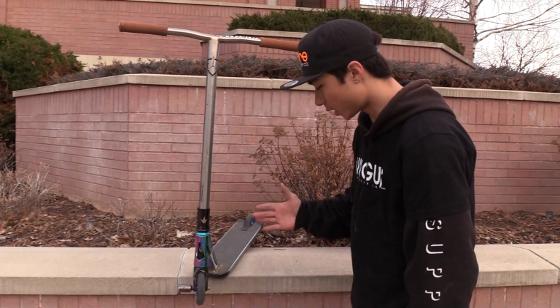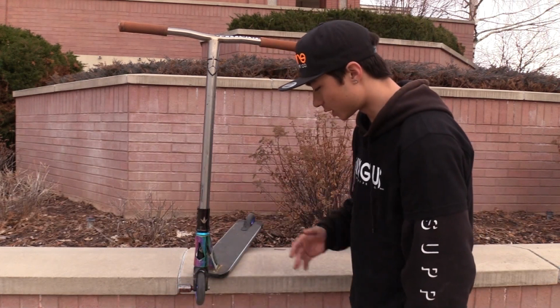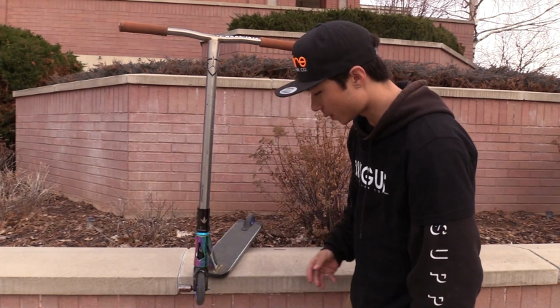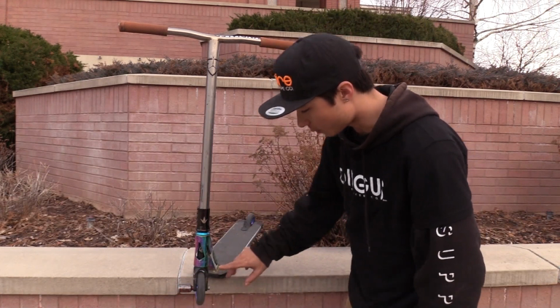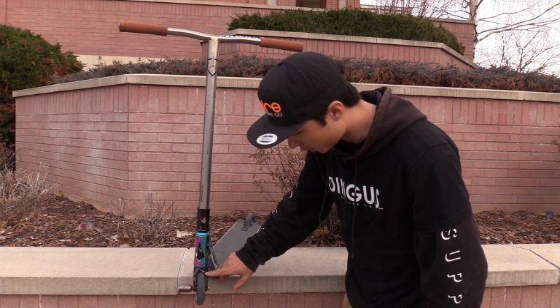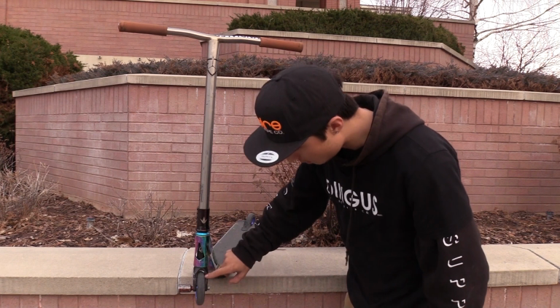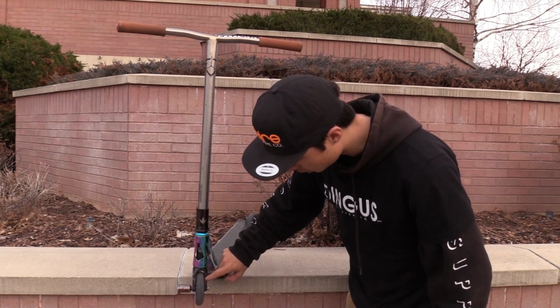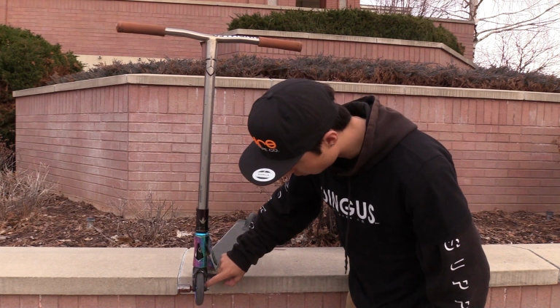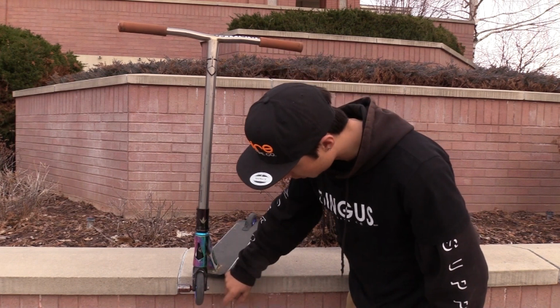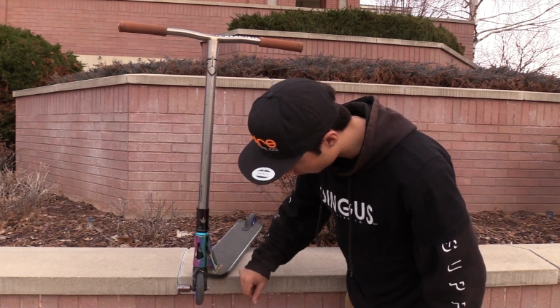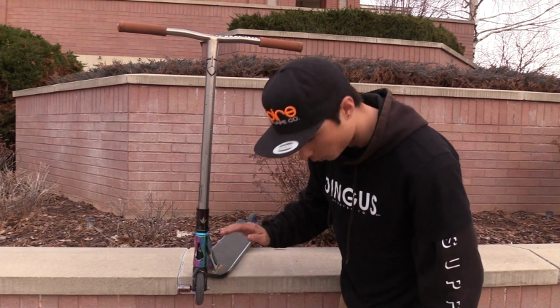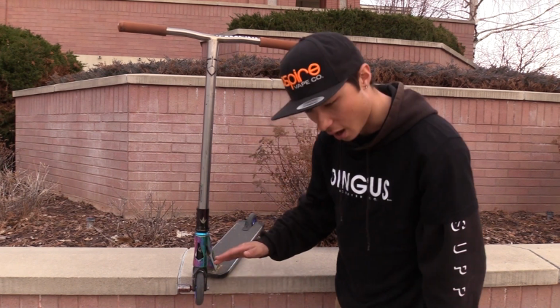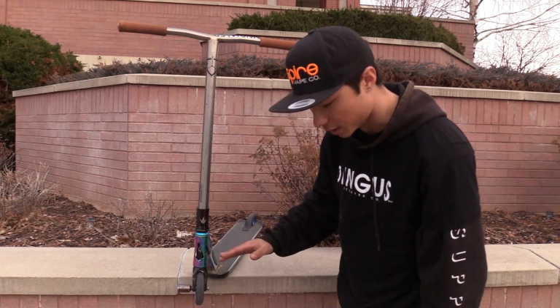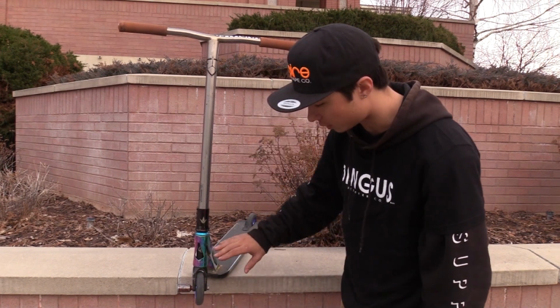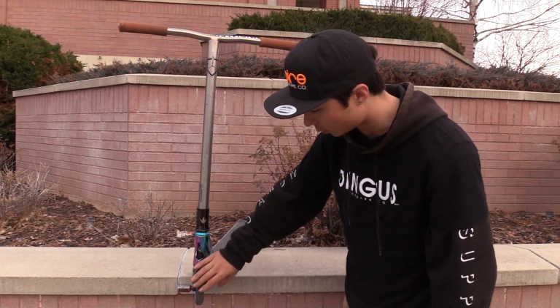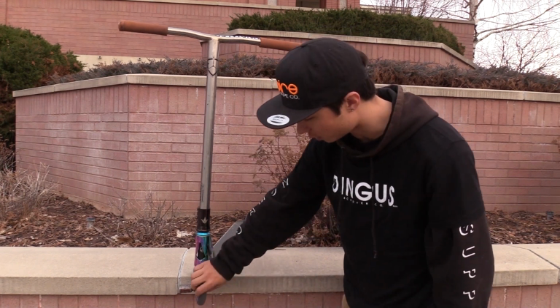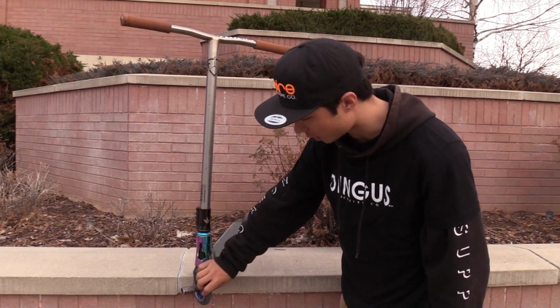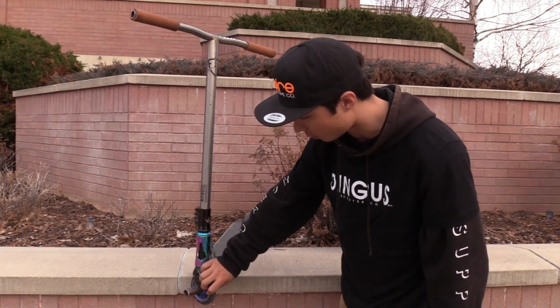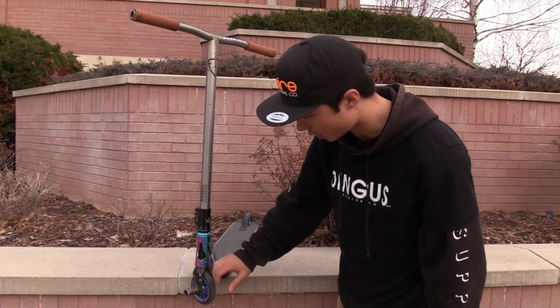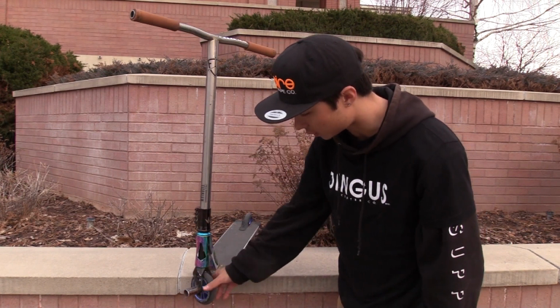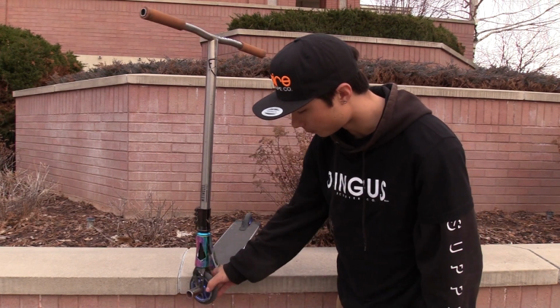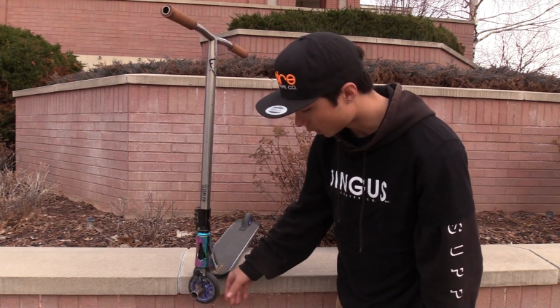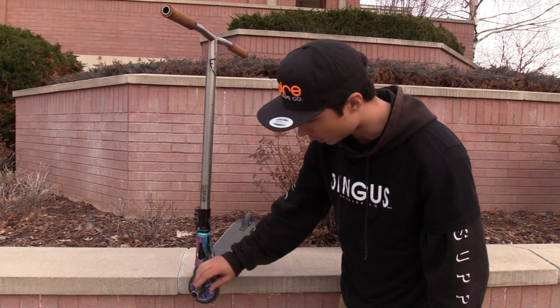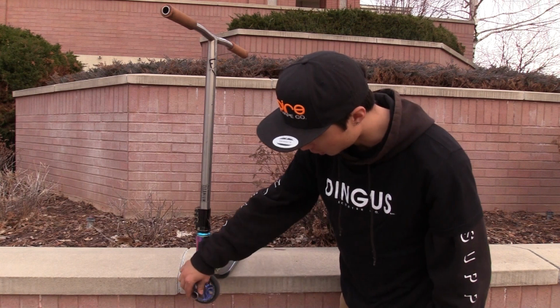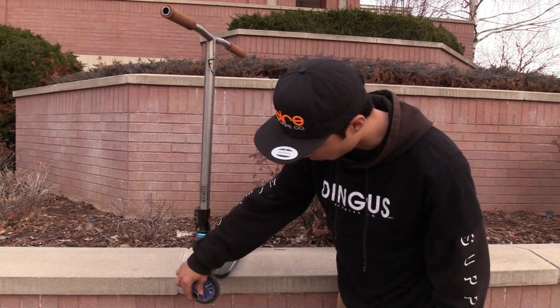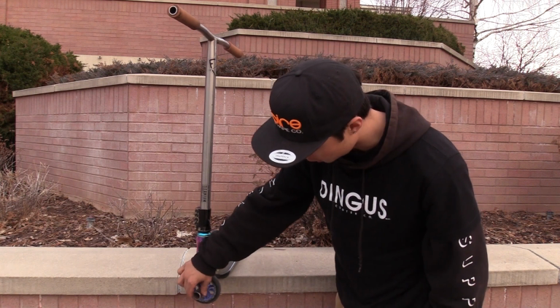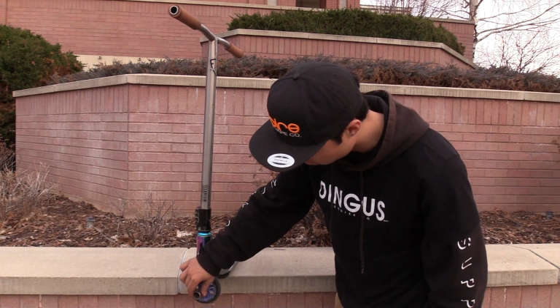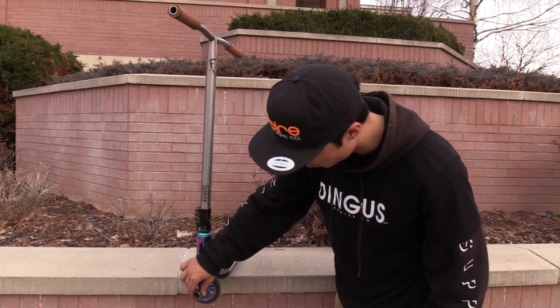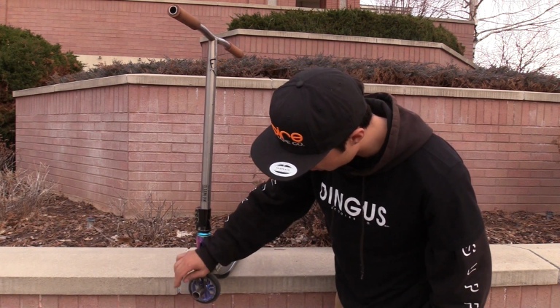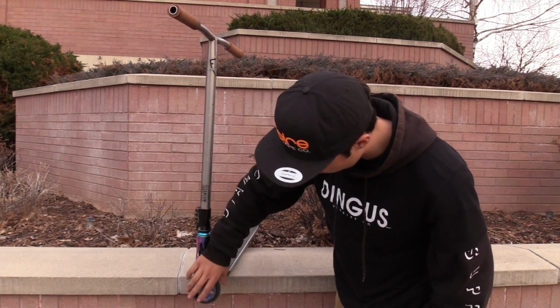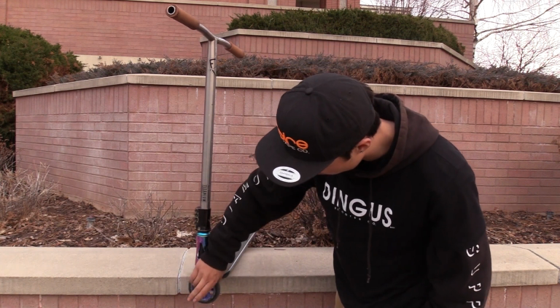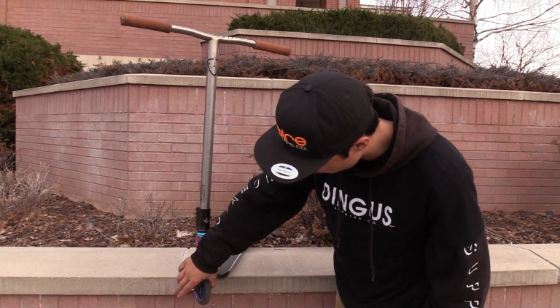On this setup here I'm rocking the Apex Quantum Forks with the offset — of course always got to go with the offset. Running this old District peg here, just running the one.